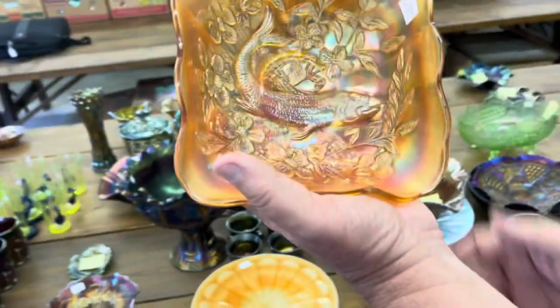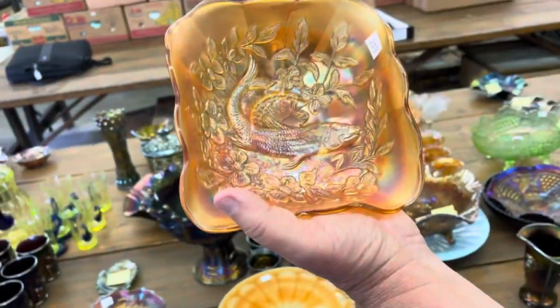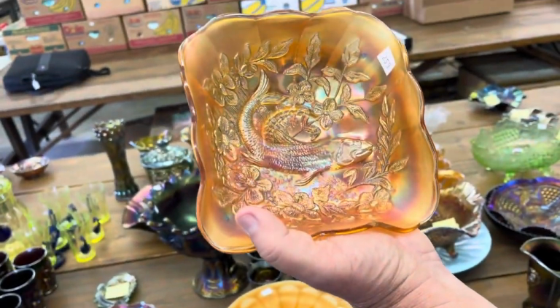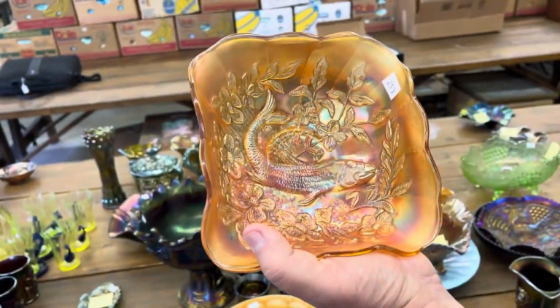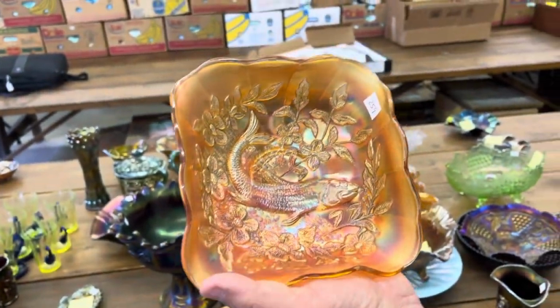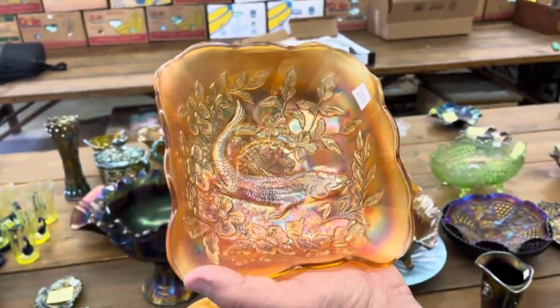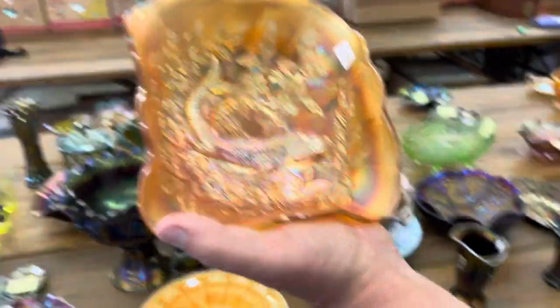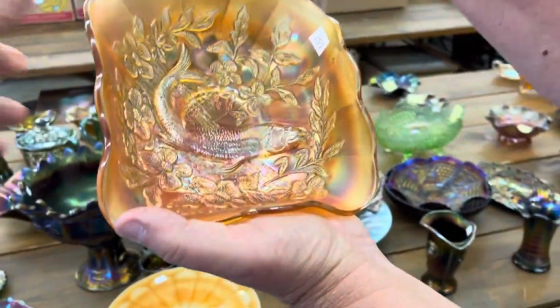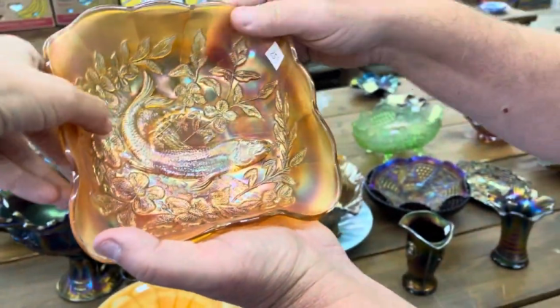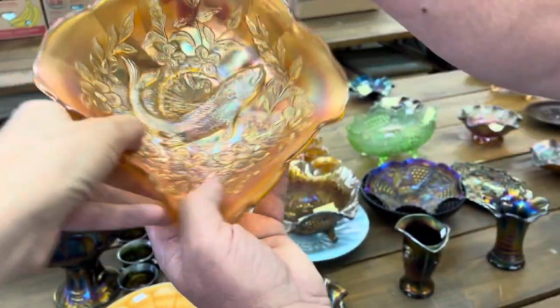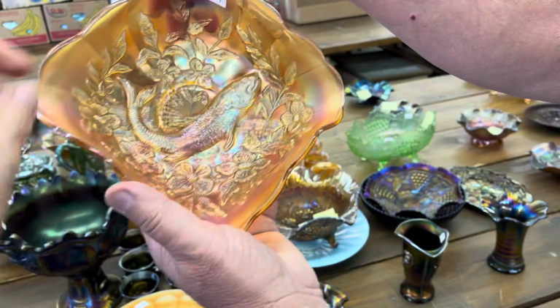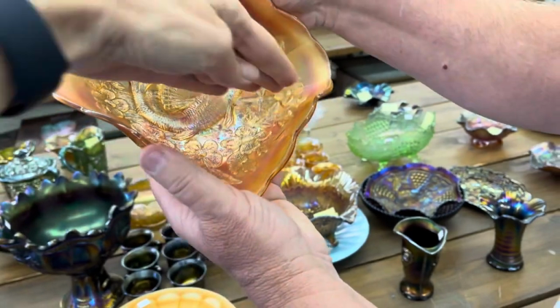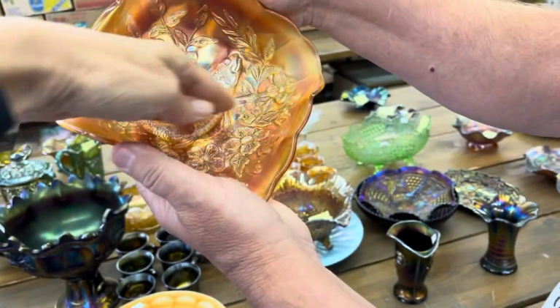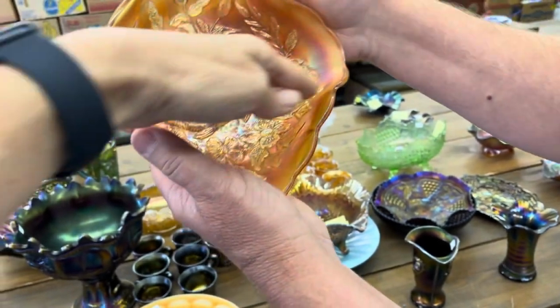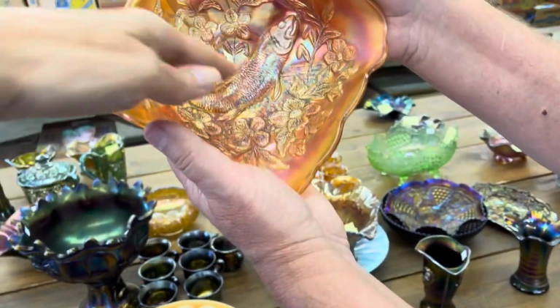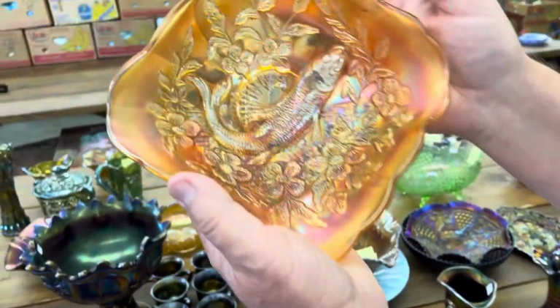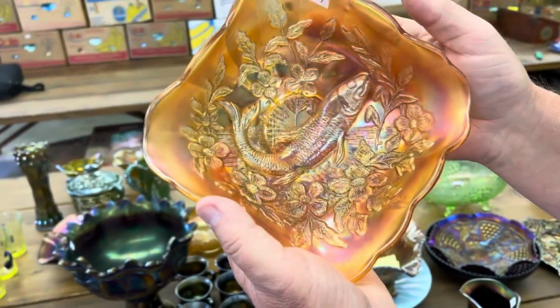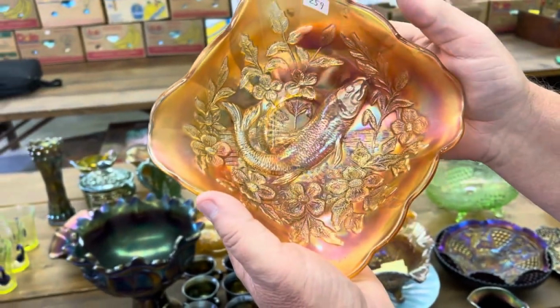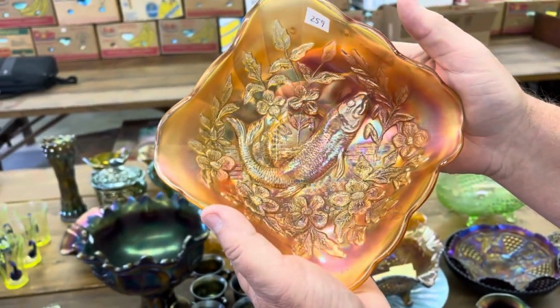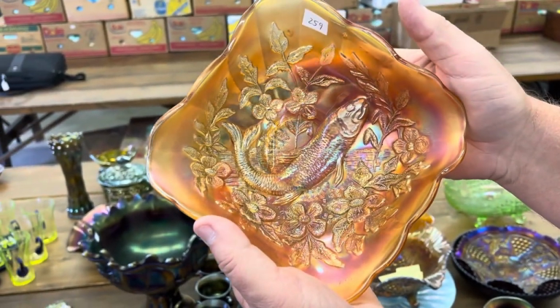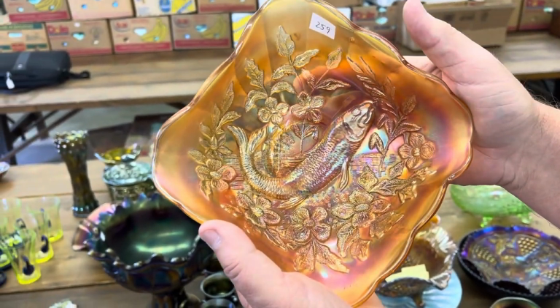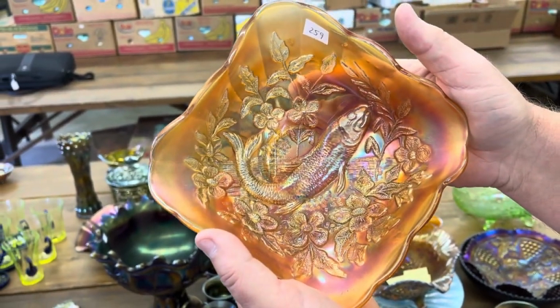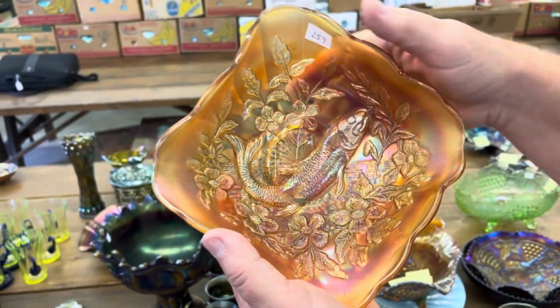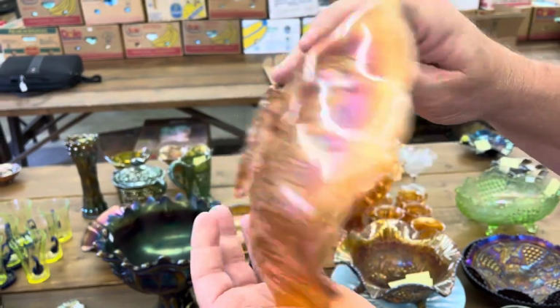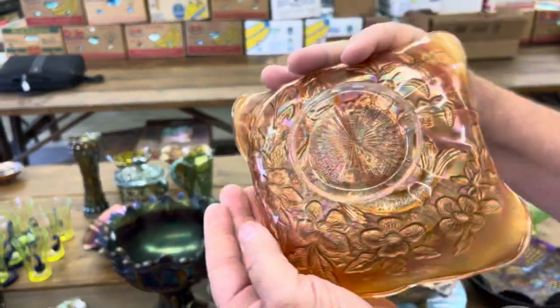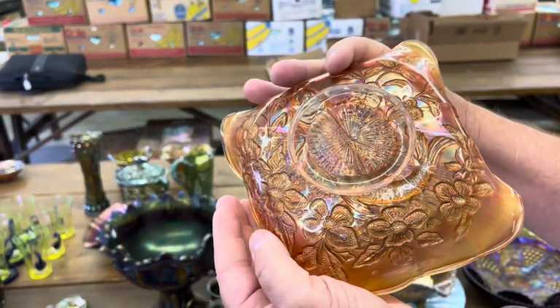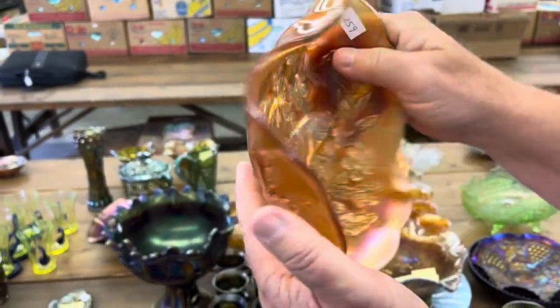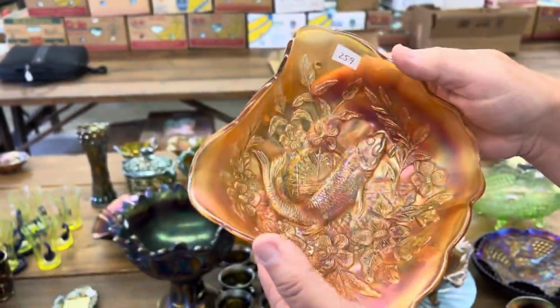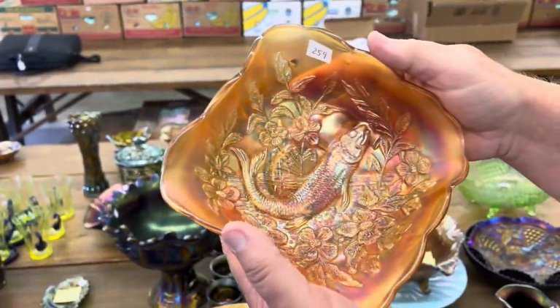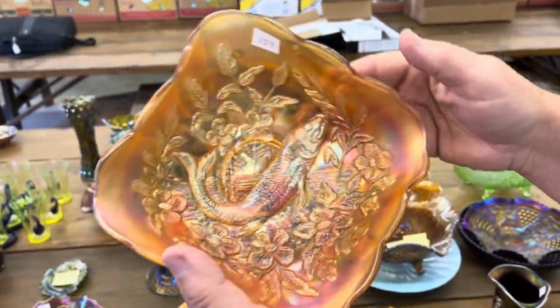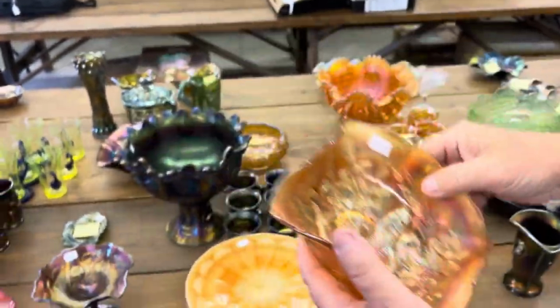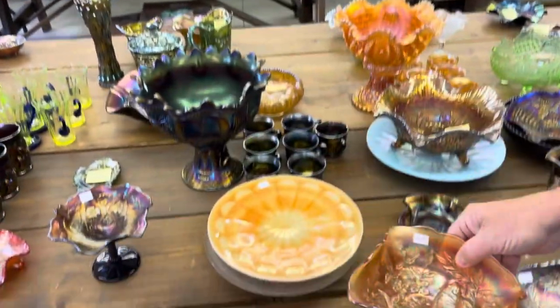Here's a Millersburg trout and fly square-shaped bowl. I would call it diamond, because — yeah, you're right, it is a diamond. There's the stream or the land or whatever, and it's in marigold. A good diamond.